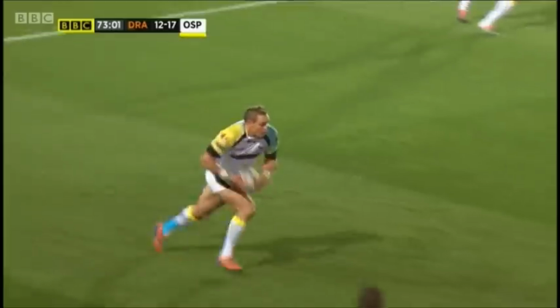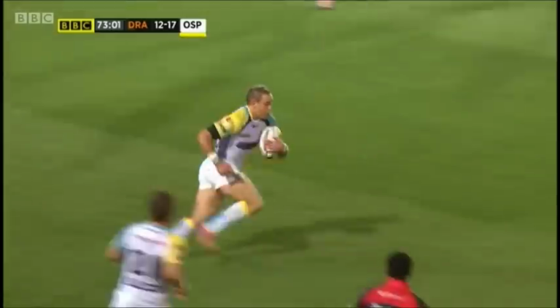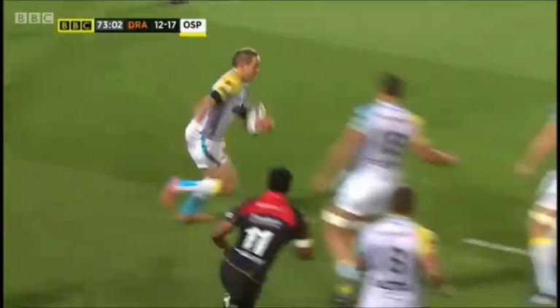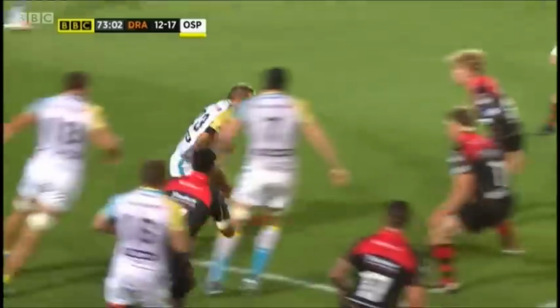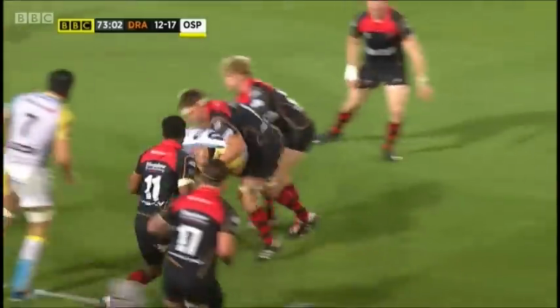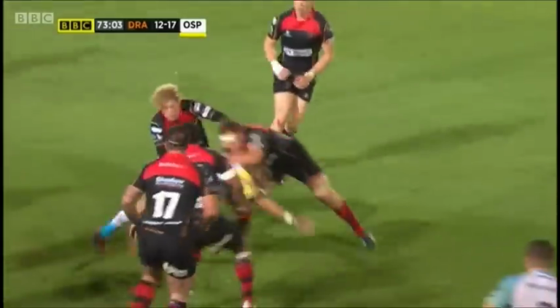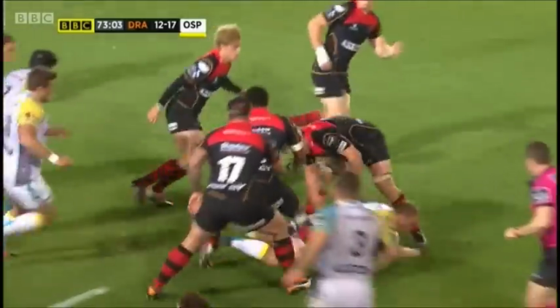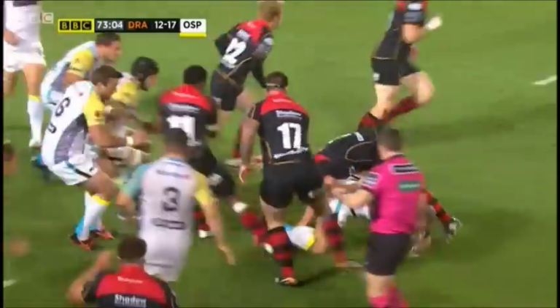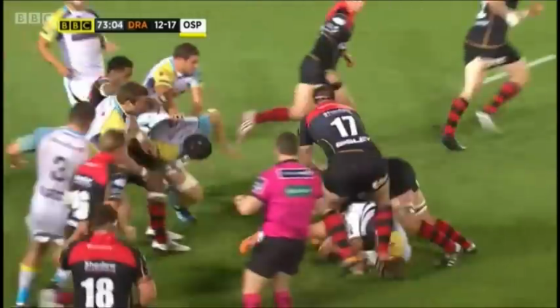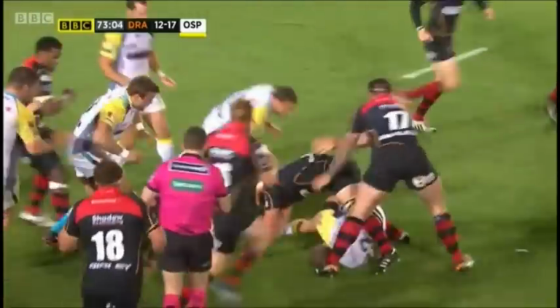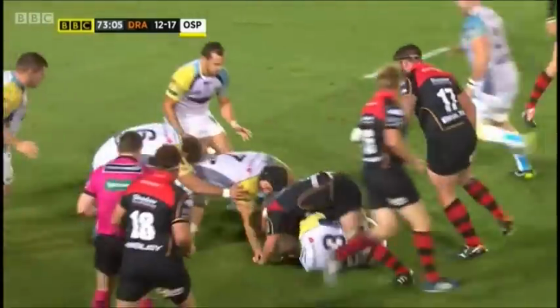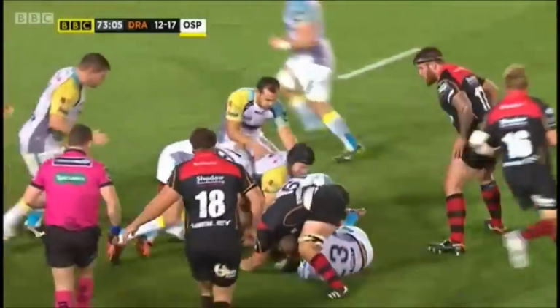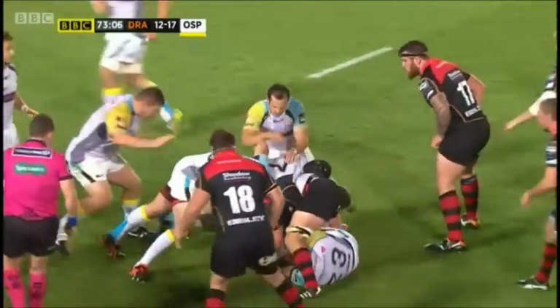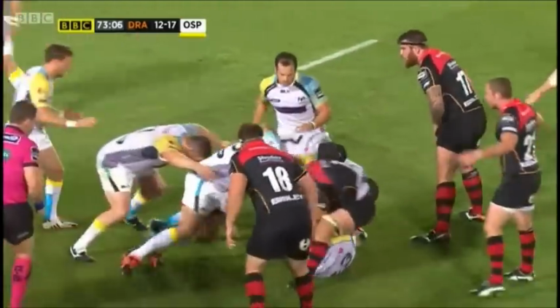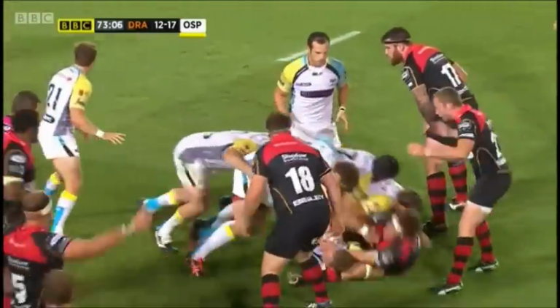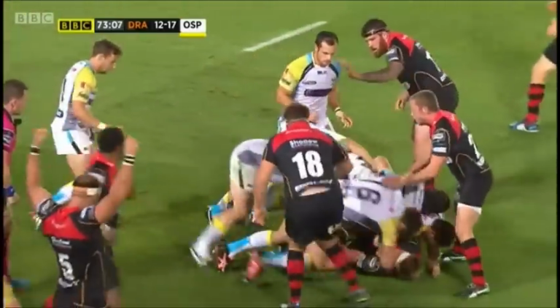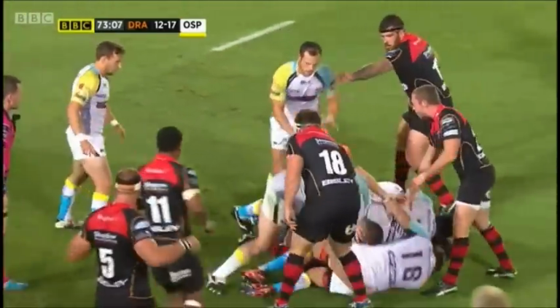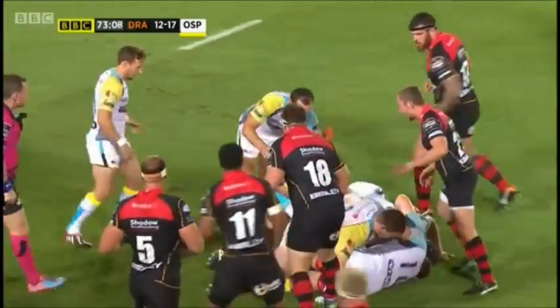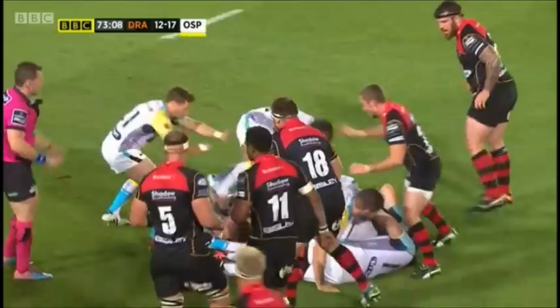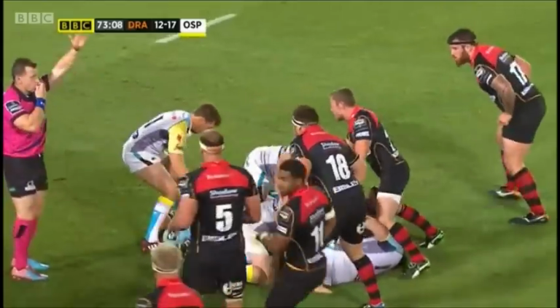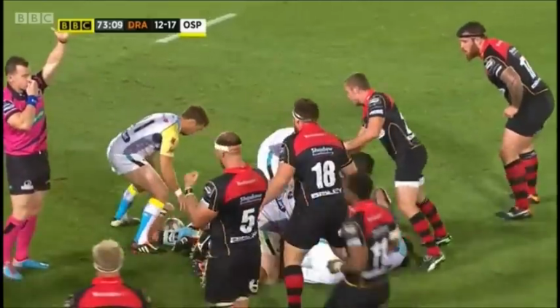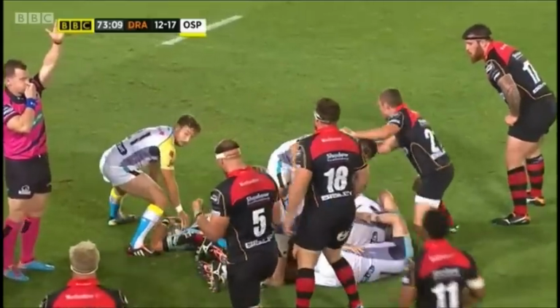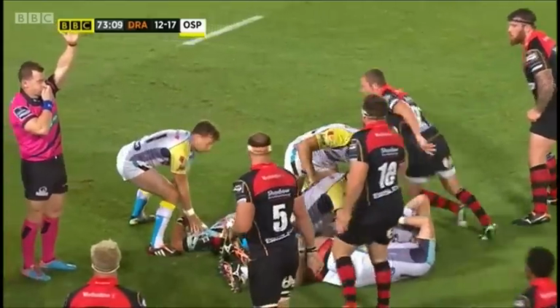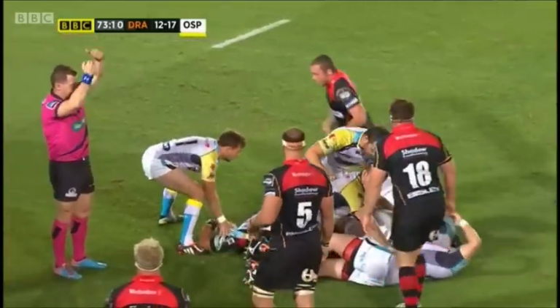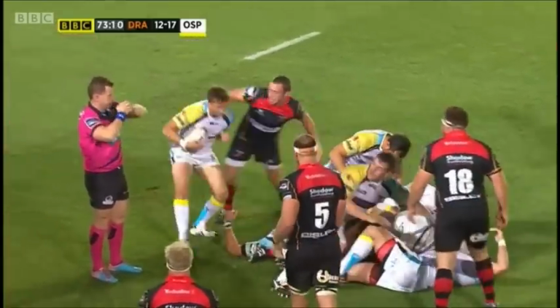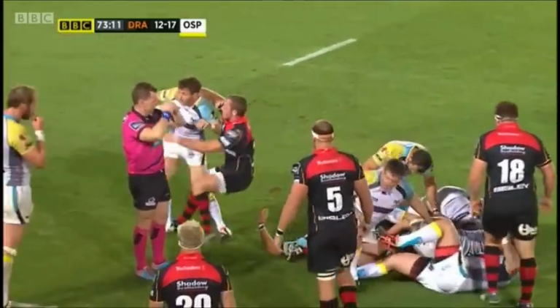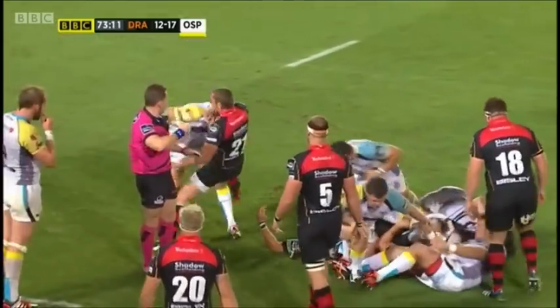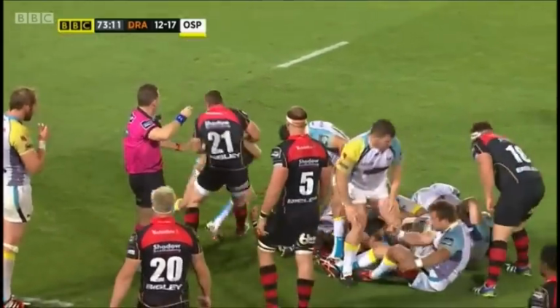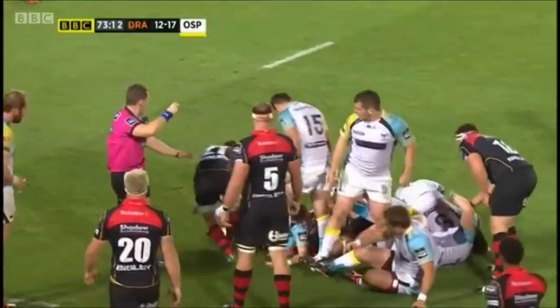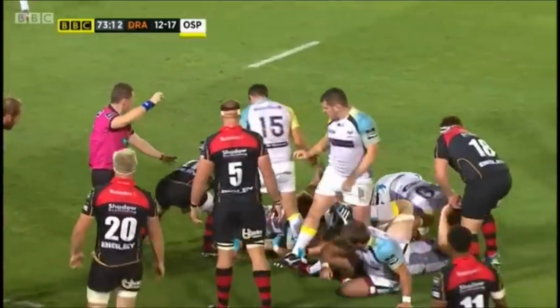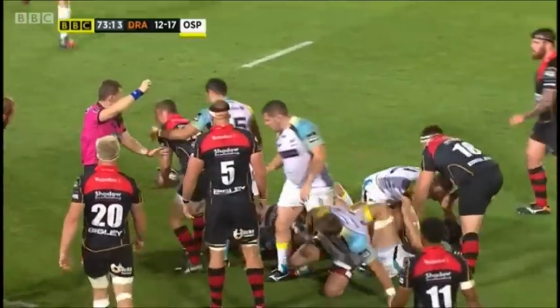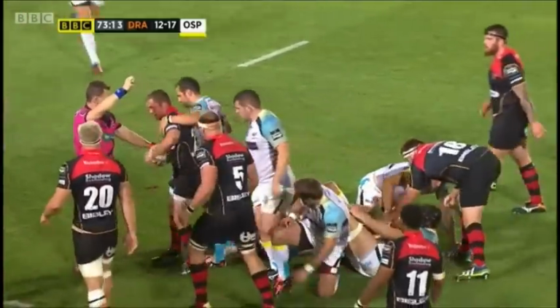And Dierksen tries to pick up a head of steam. Nick Cudd with a tackle. Martin Roberts waits but won't get his hands on it. Penalized for hanging on.